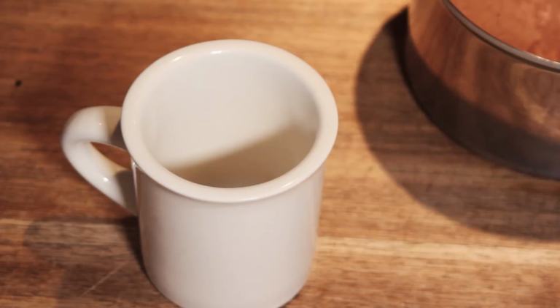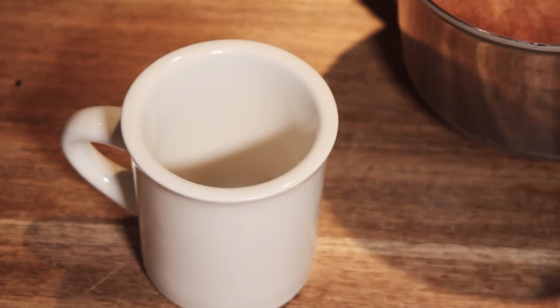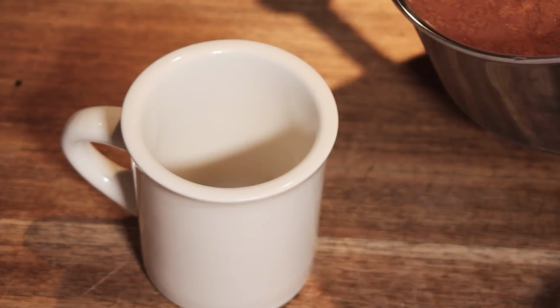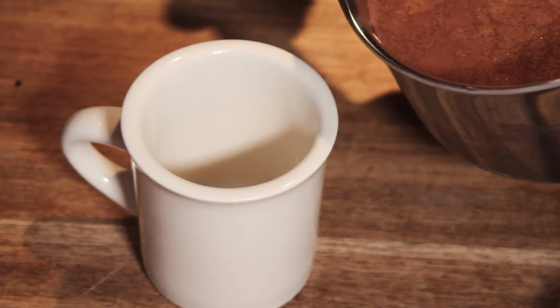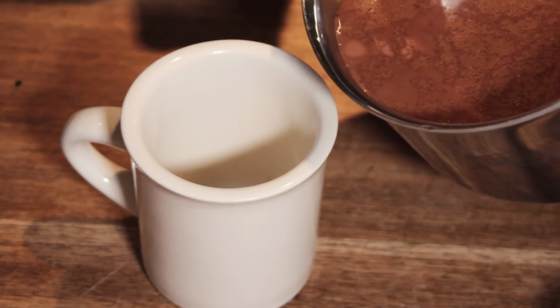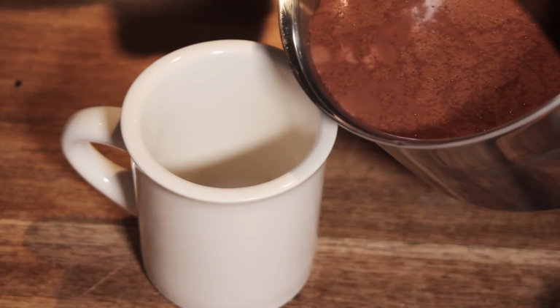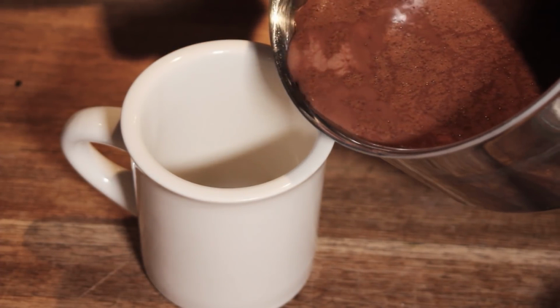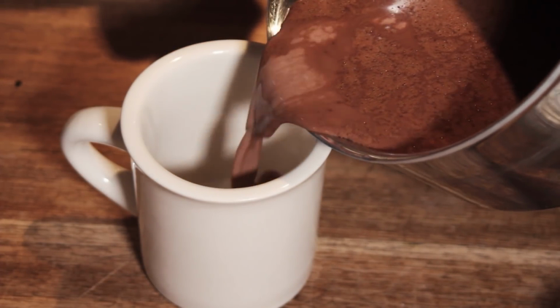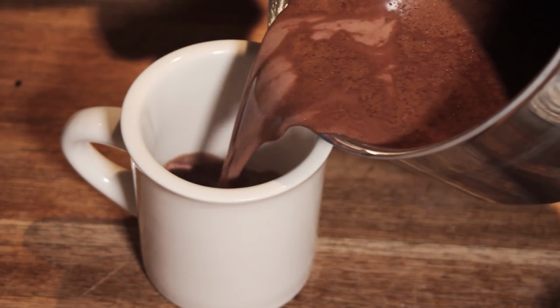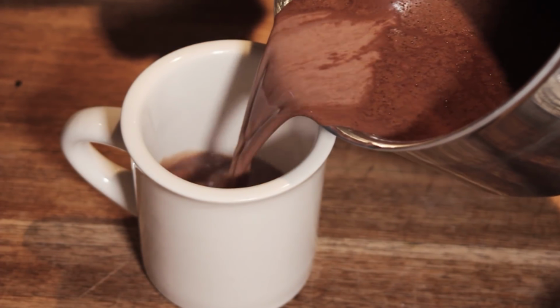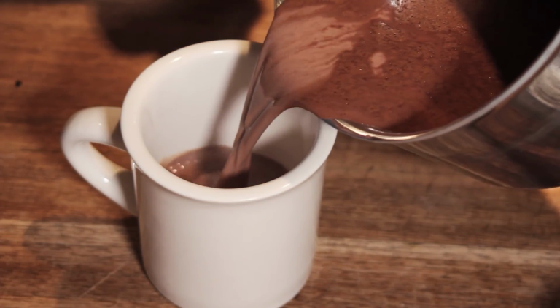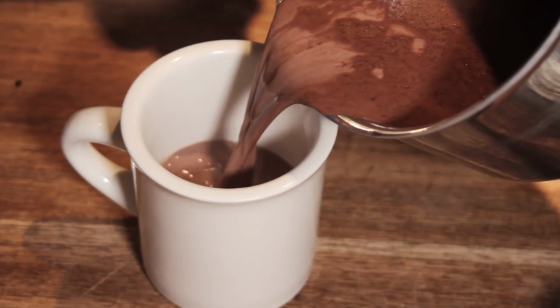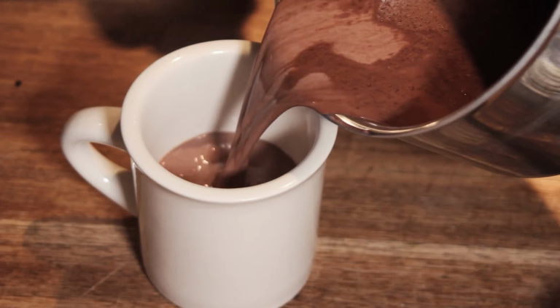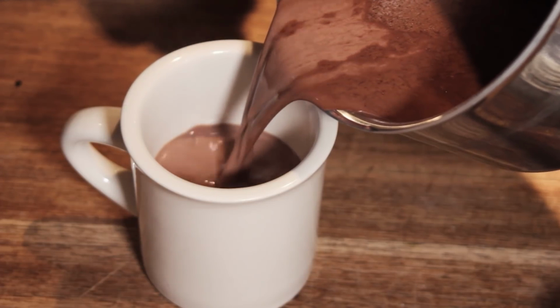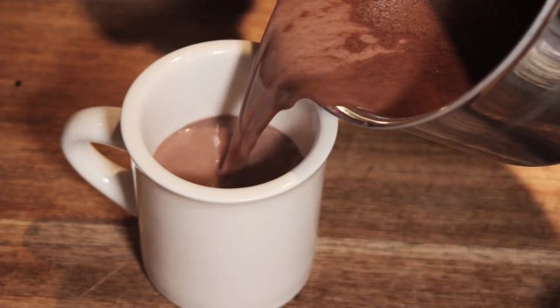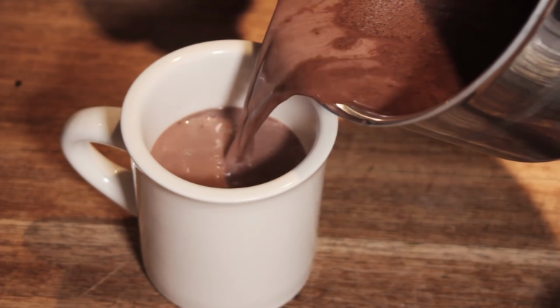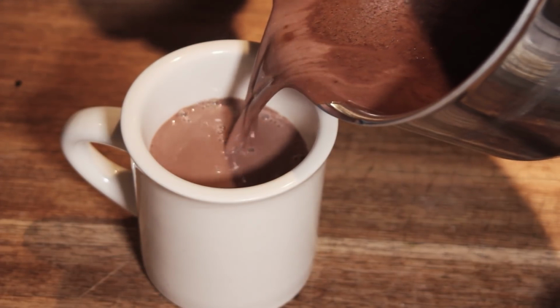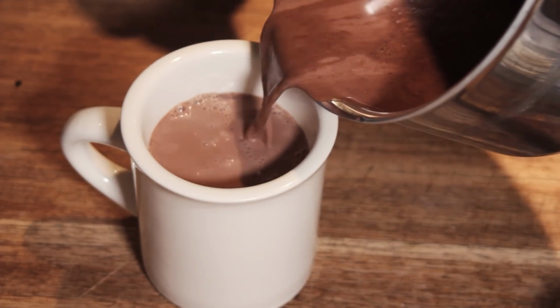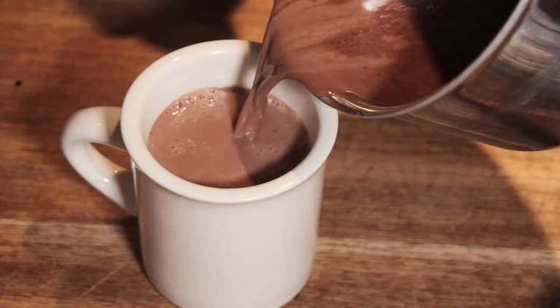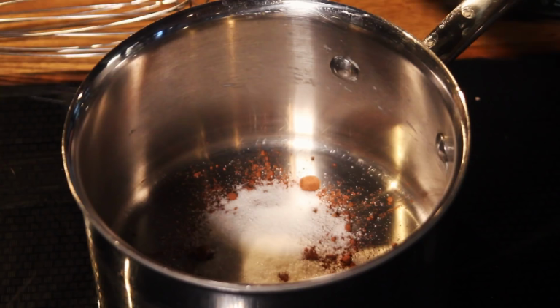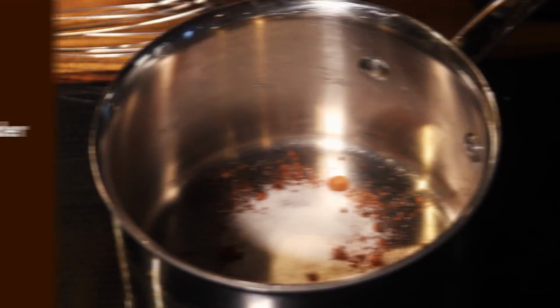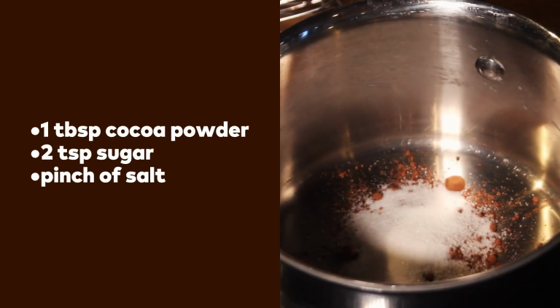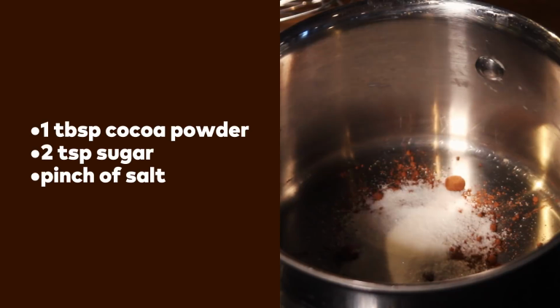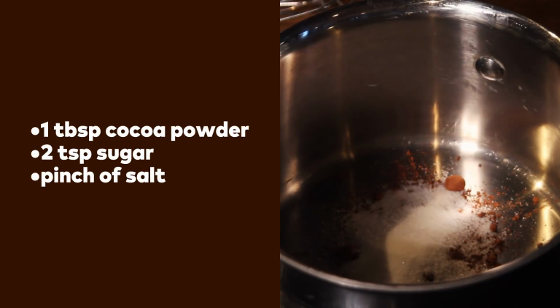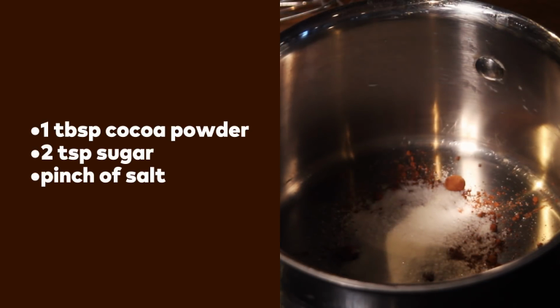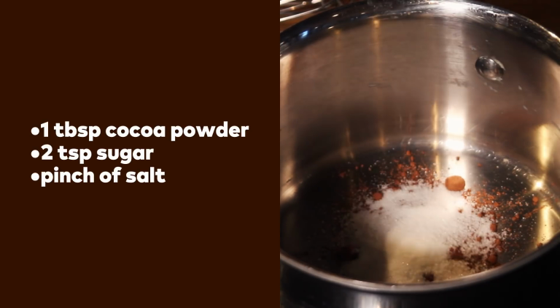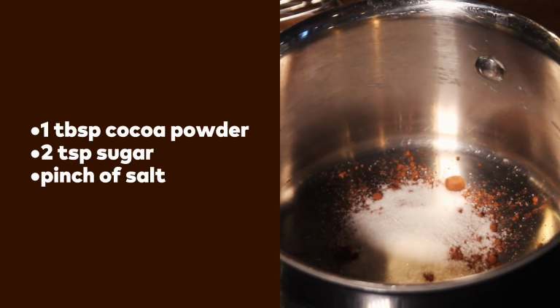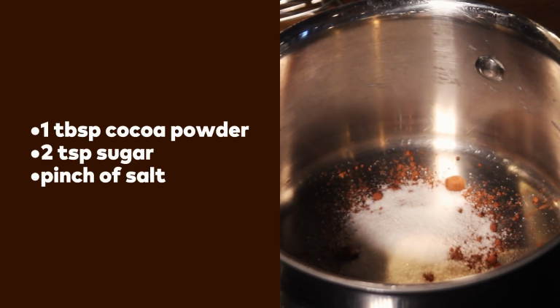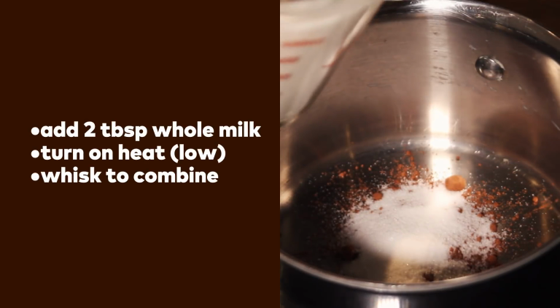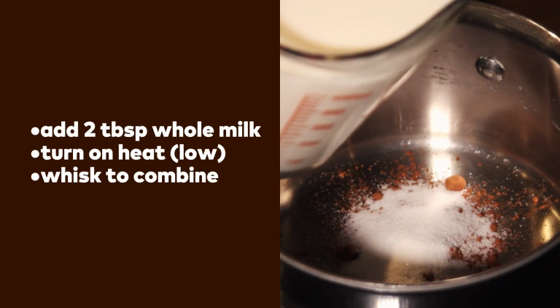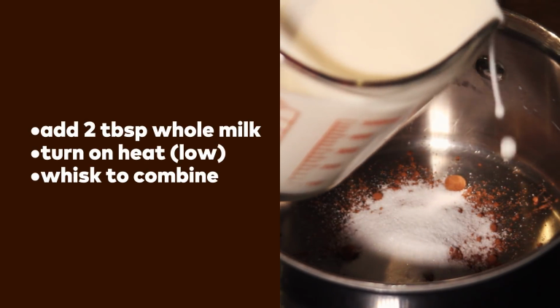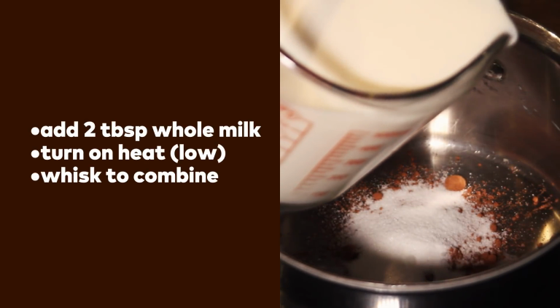You can use the same technique to make homemade hot chocolate, and because this recipe doesn't contain as many starches as instant mix, getting rid of lumps happens early in the process. Combine cocoa powder, sugar, and salt into a saucepan. Add a few tablespoons of whole milk.